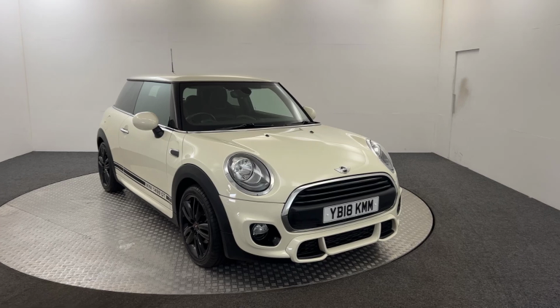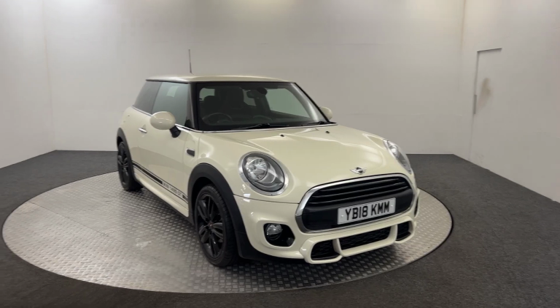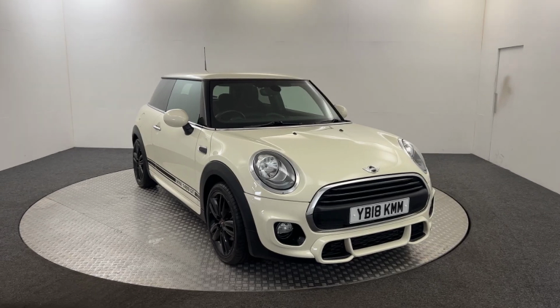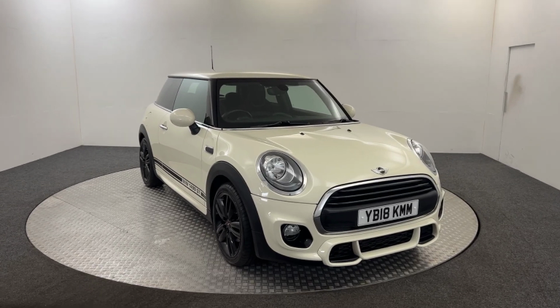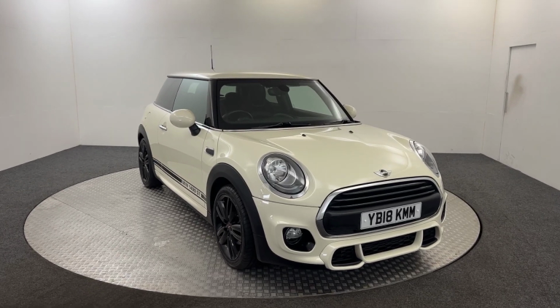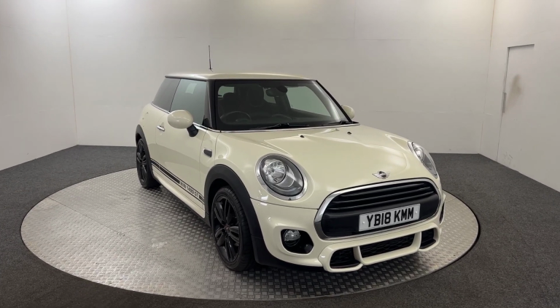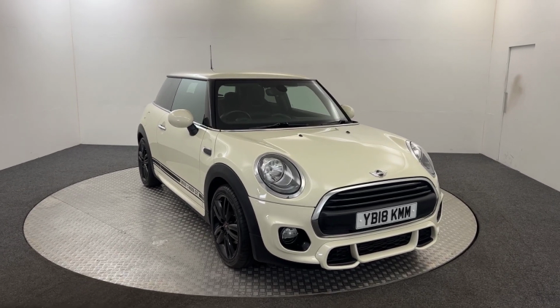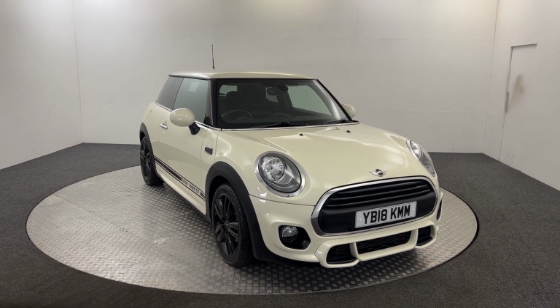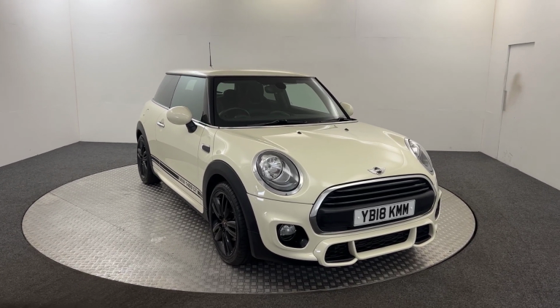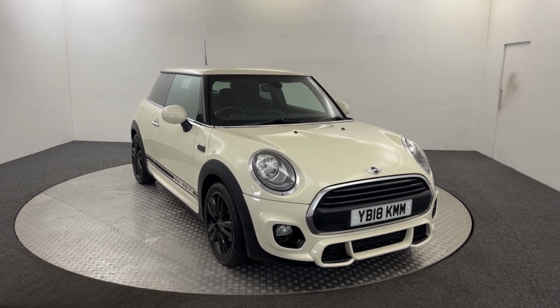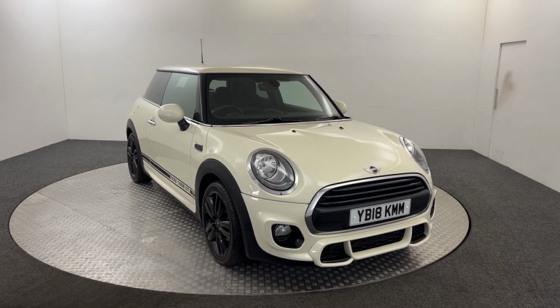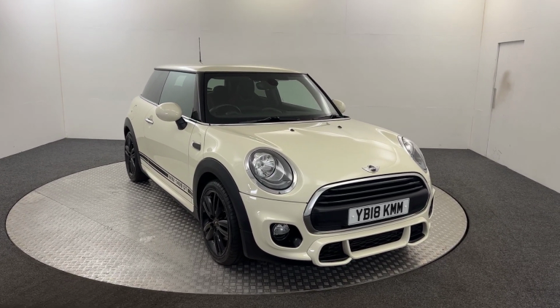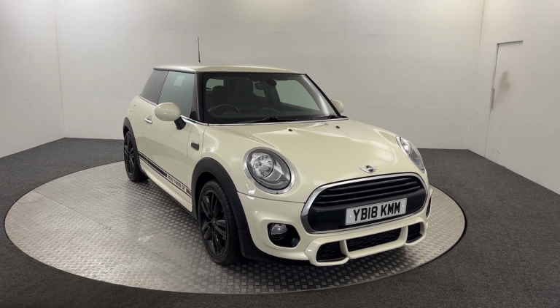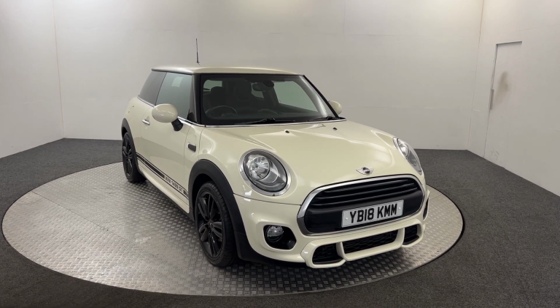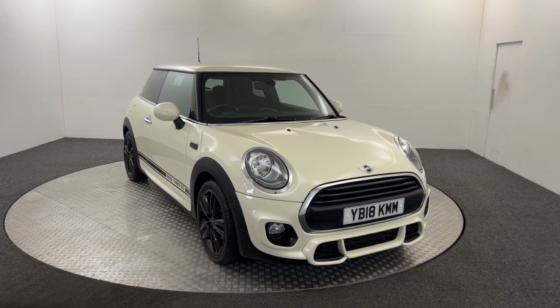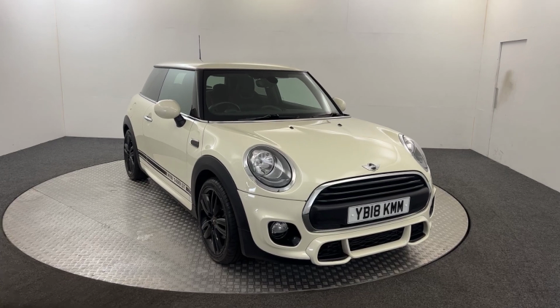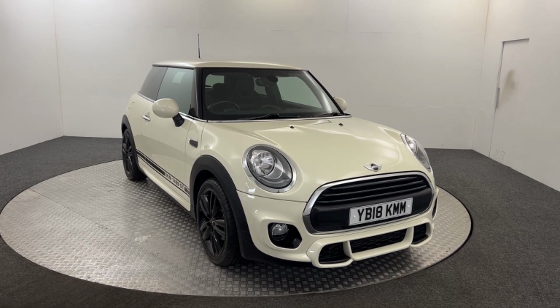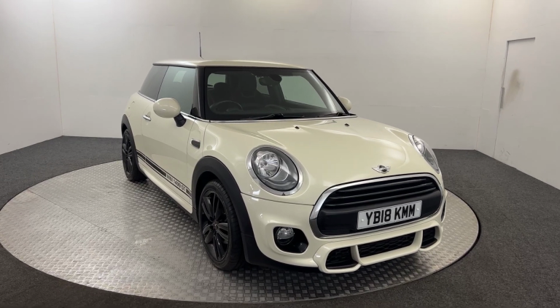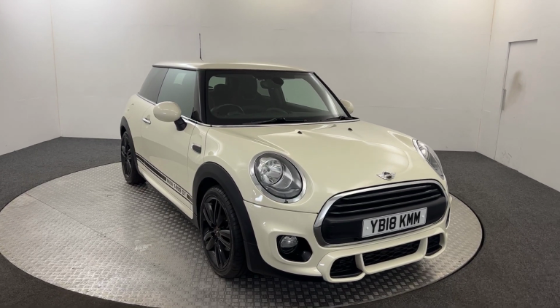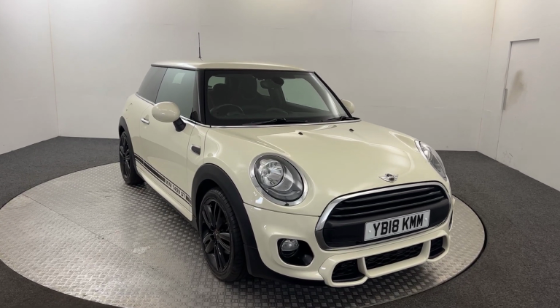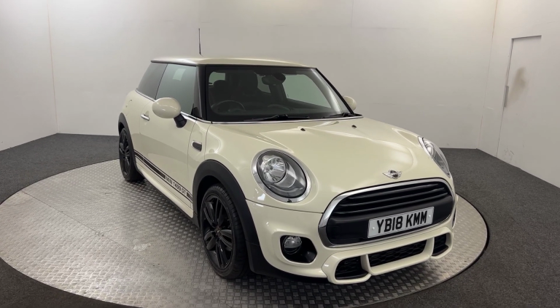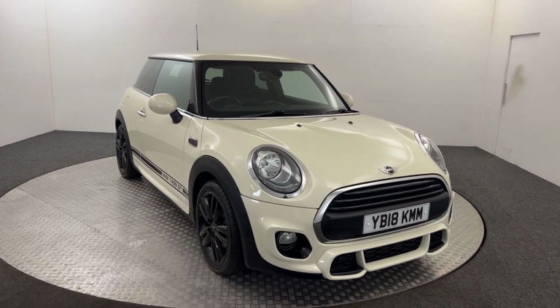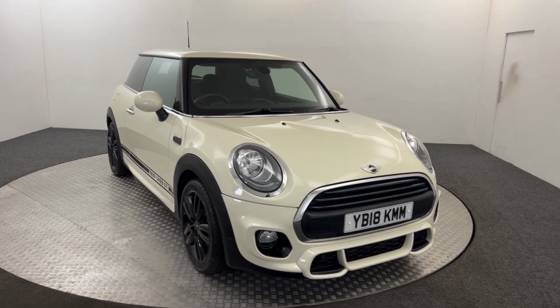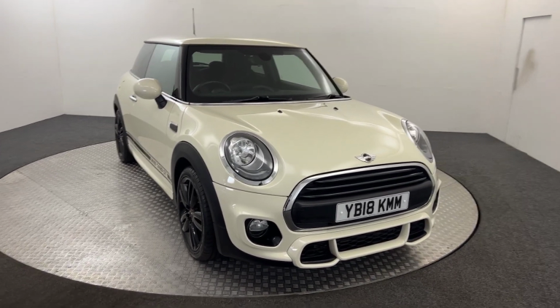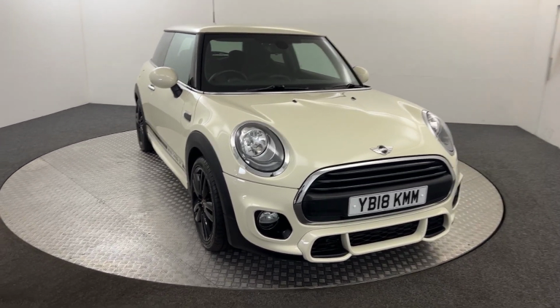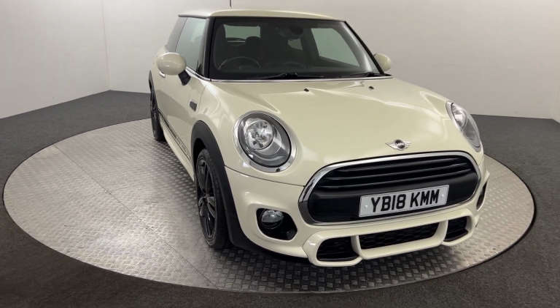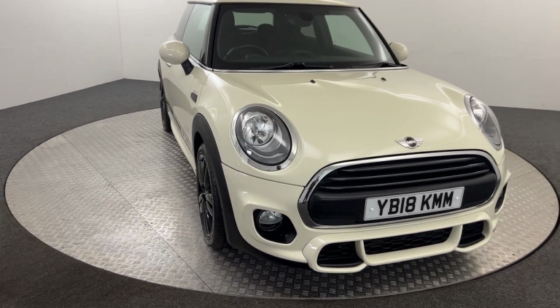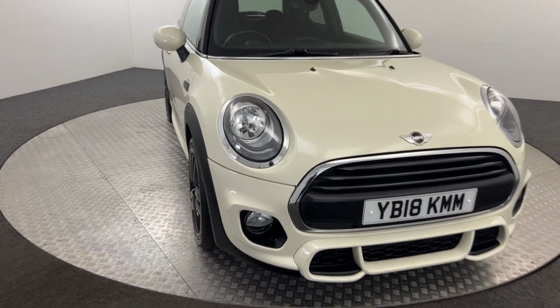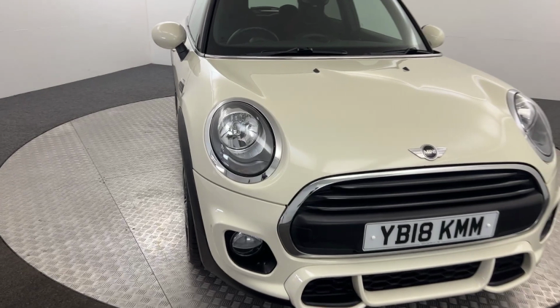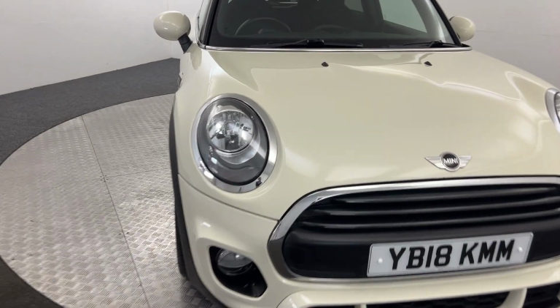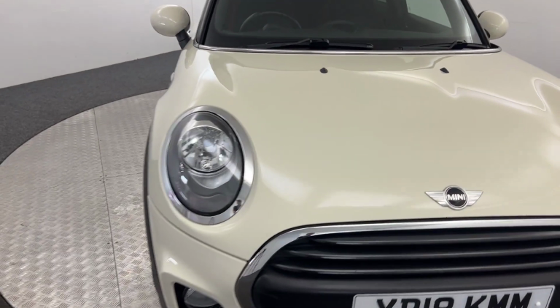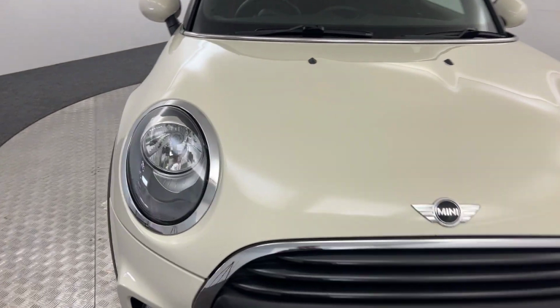Hi, James here from David Haytons Auto Store. Today we have this 2018 Mini 1 GT. Just going to walk you around the car, show you the condition and then we'll jump inside and take a look at the spec.